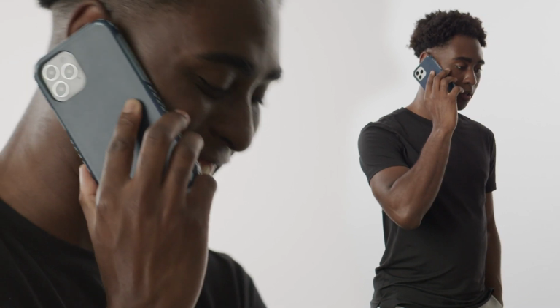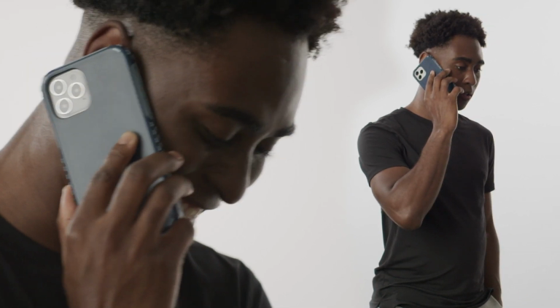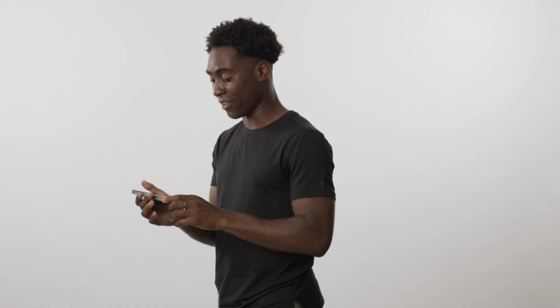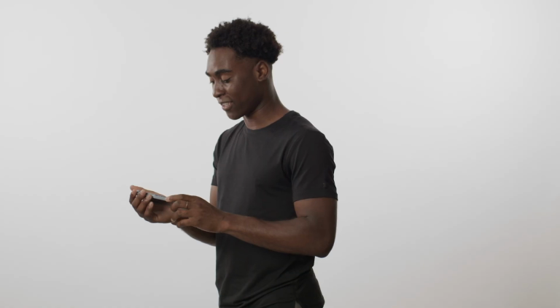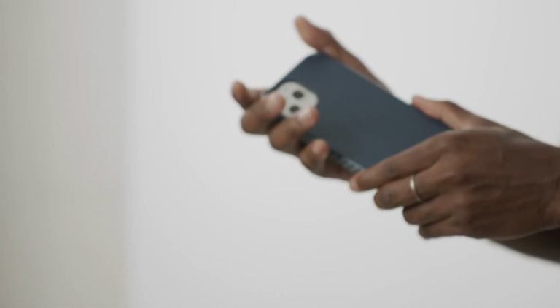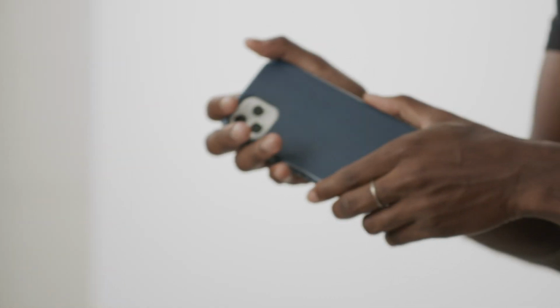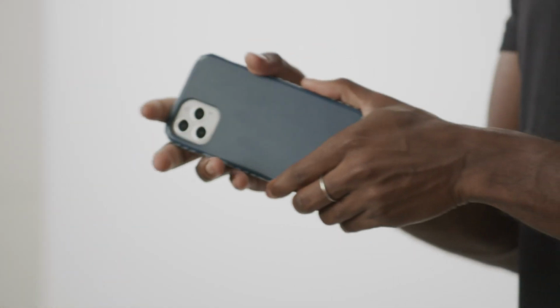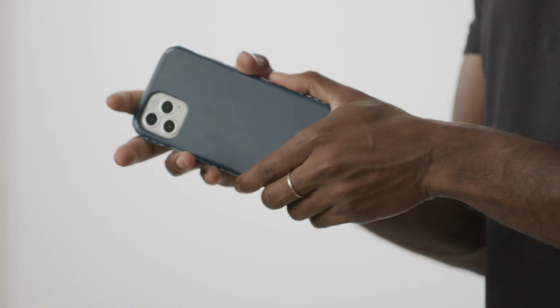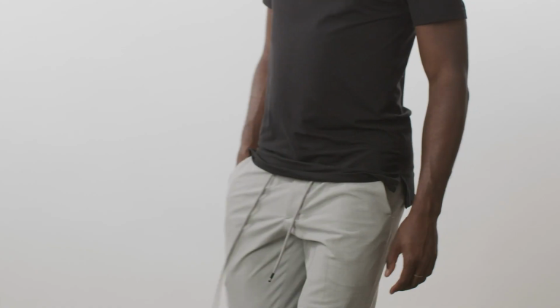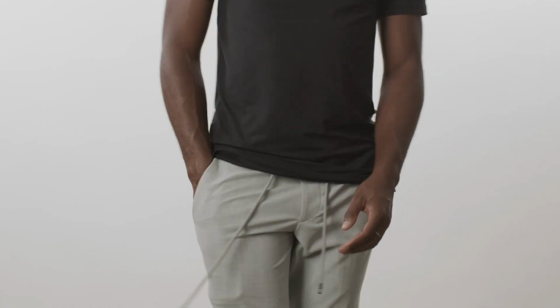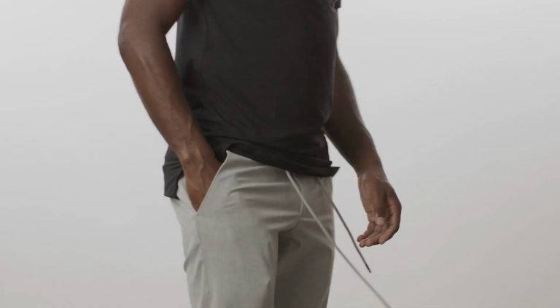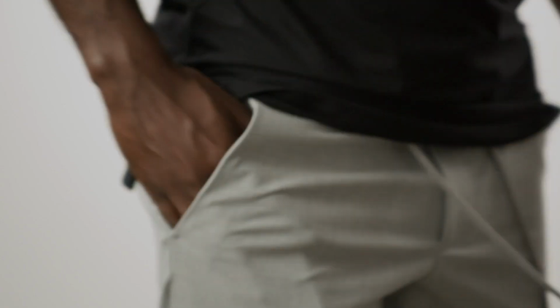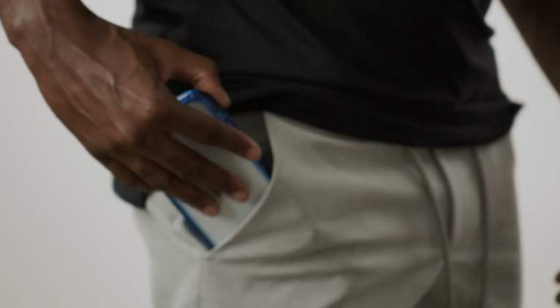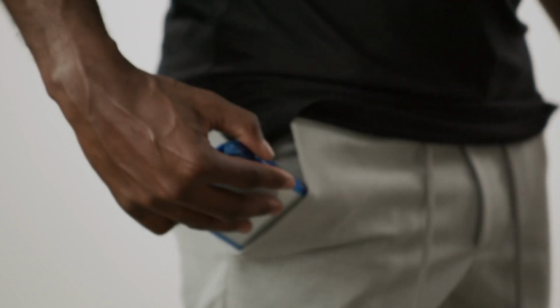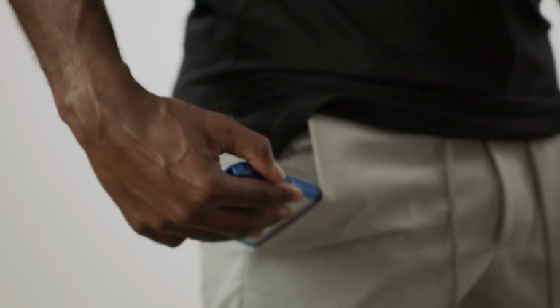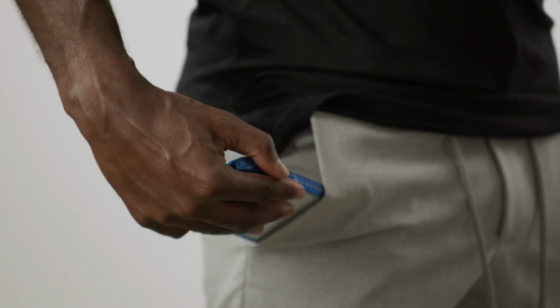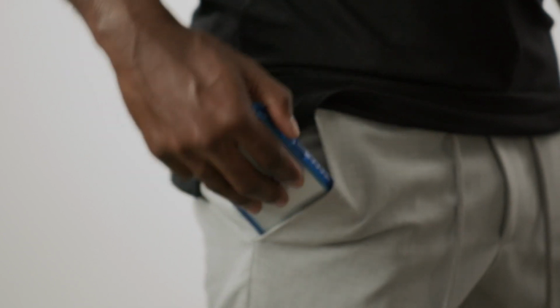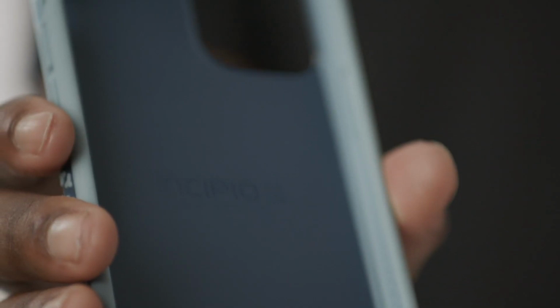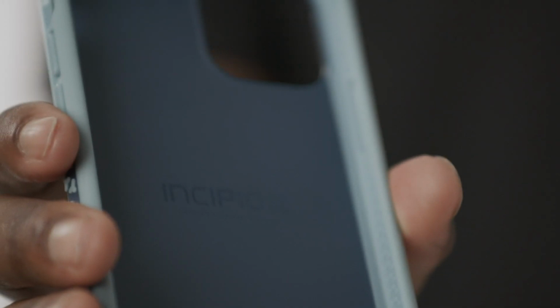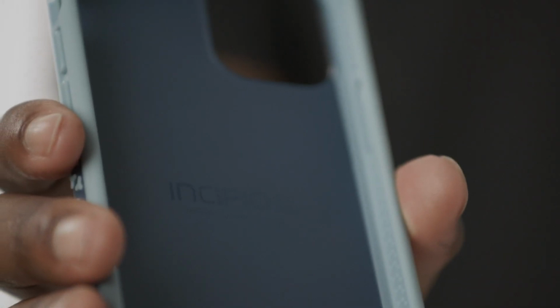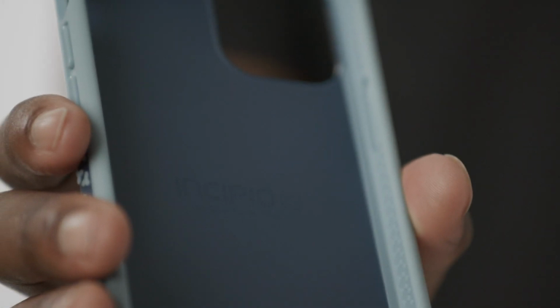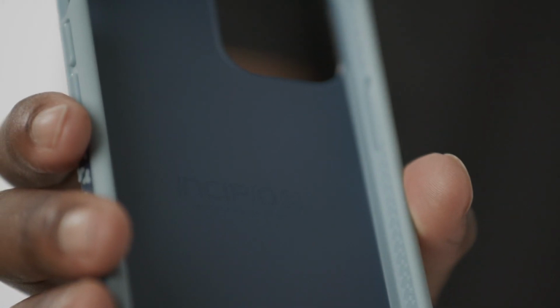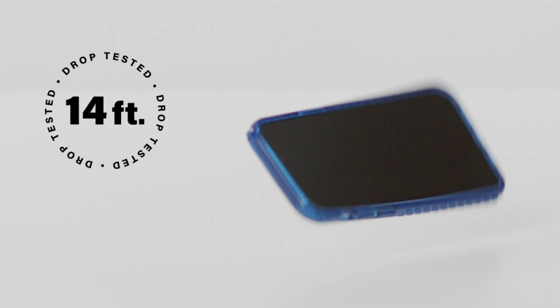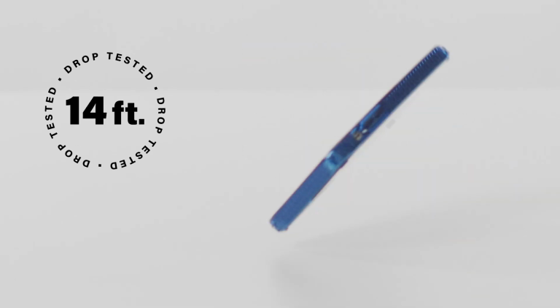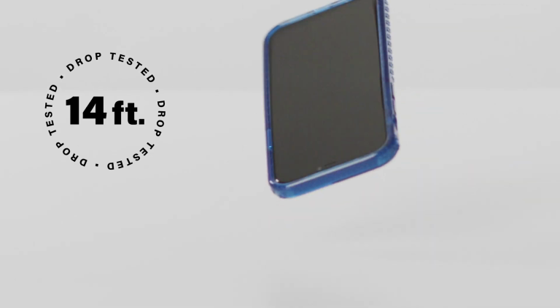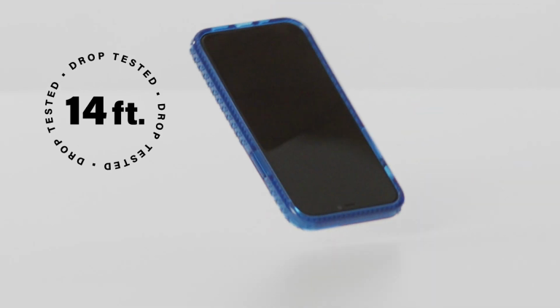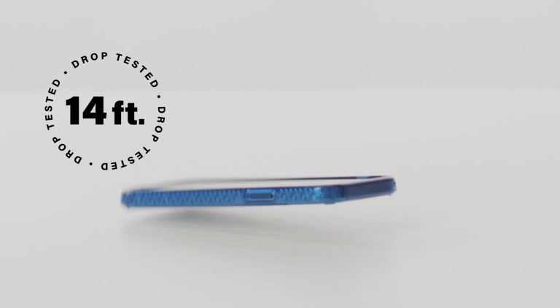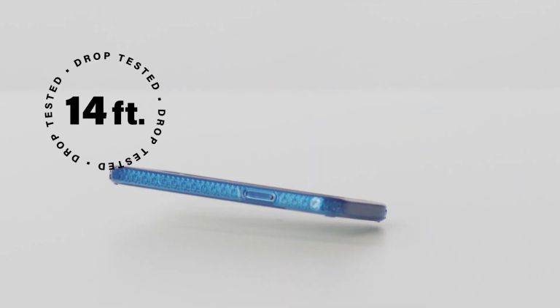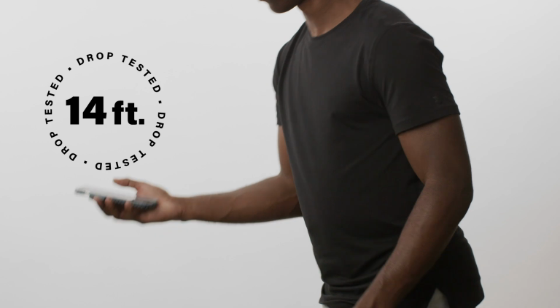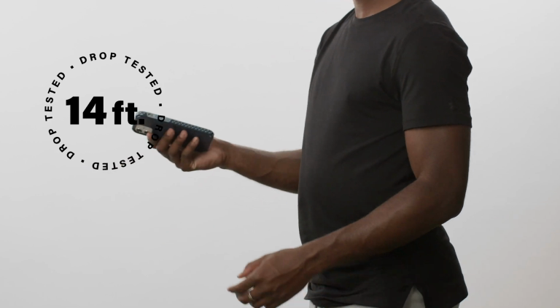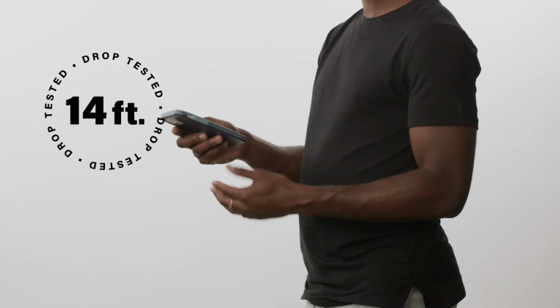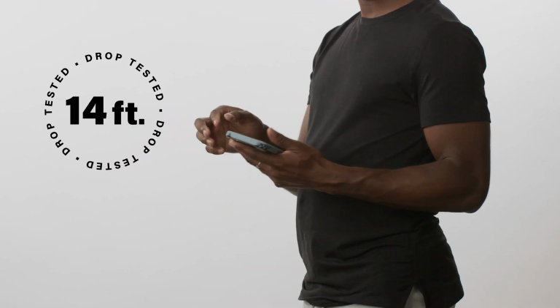The way it looks, the buttons — nothing that I feel will go off in my pocket. And I know if I drop my phone, it won't get cracked easily.